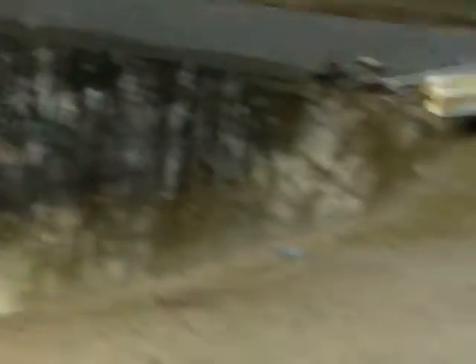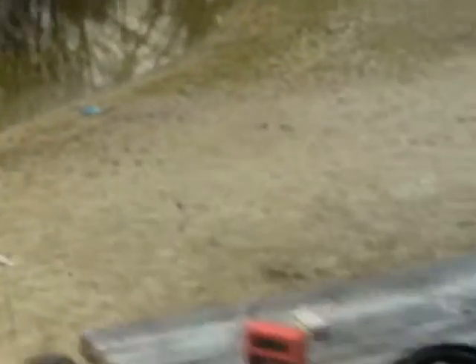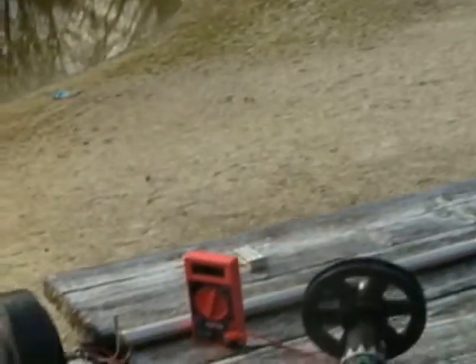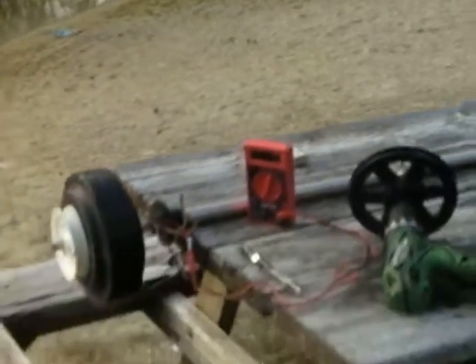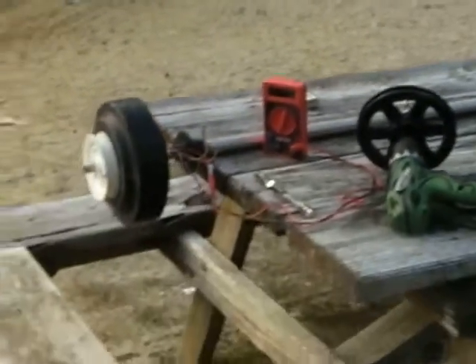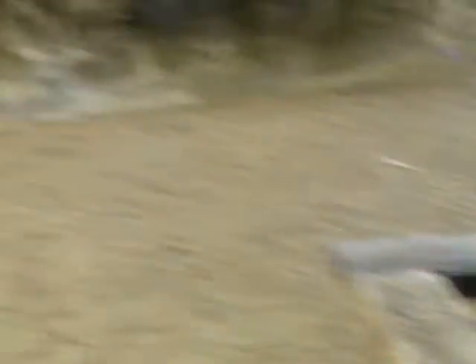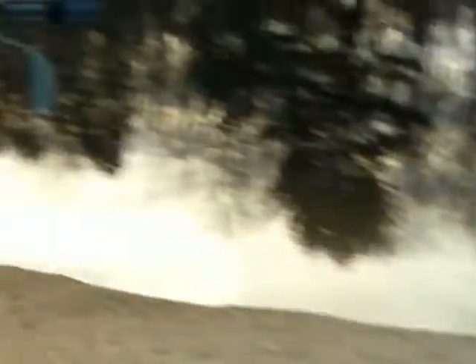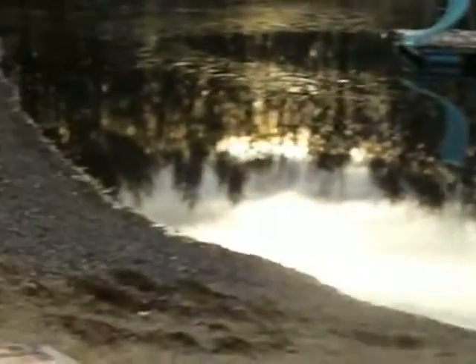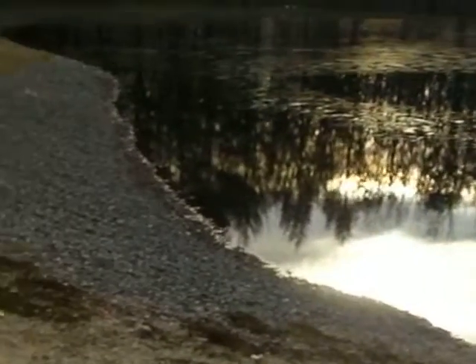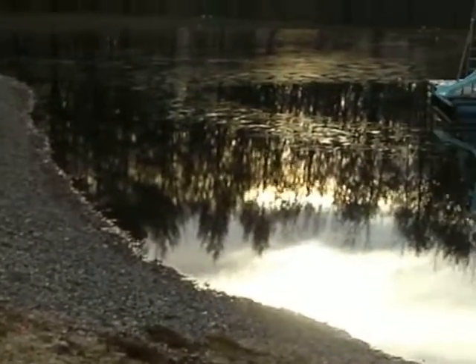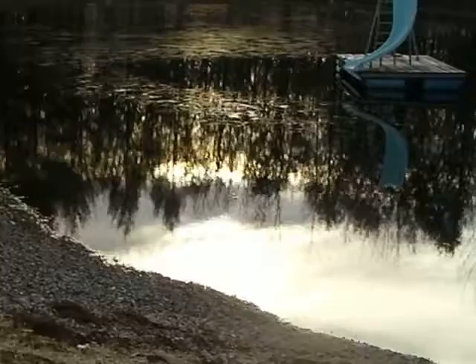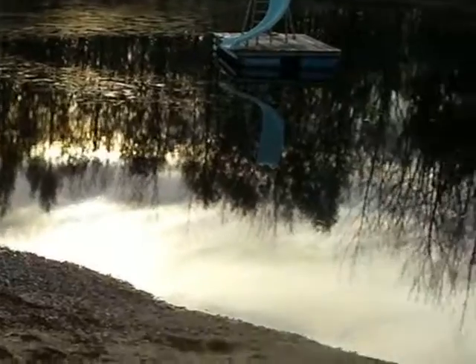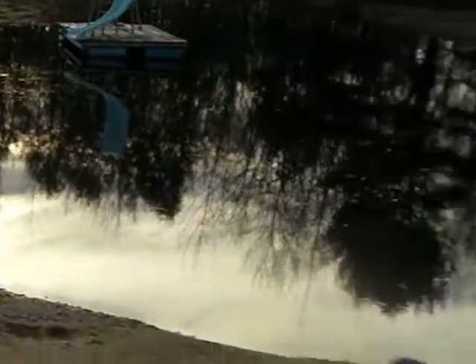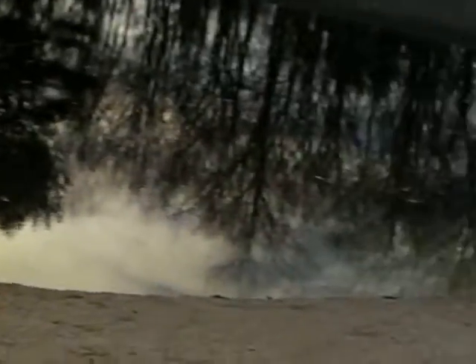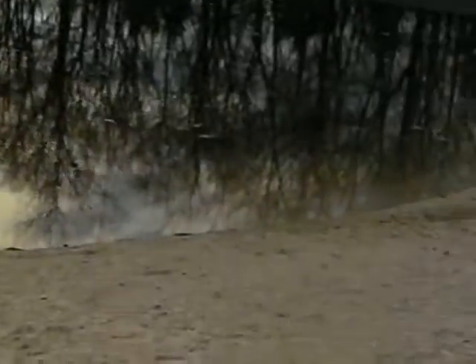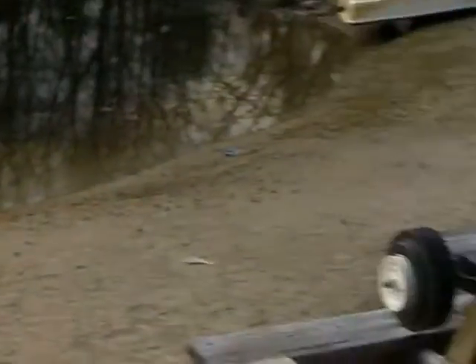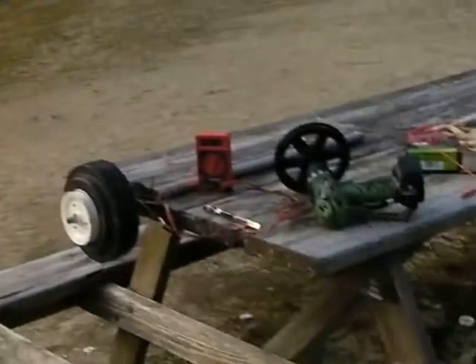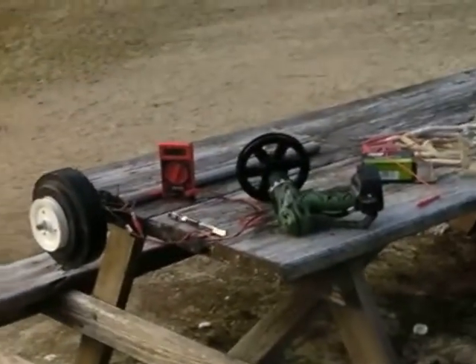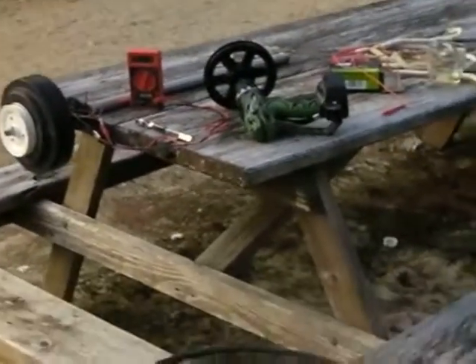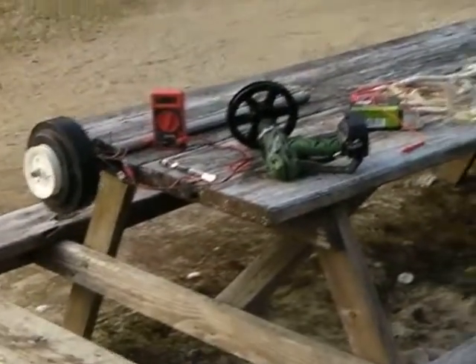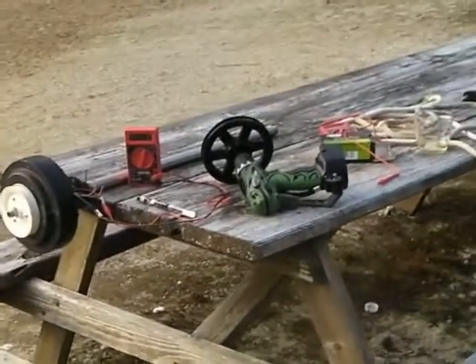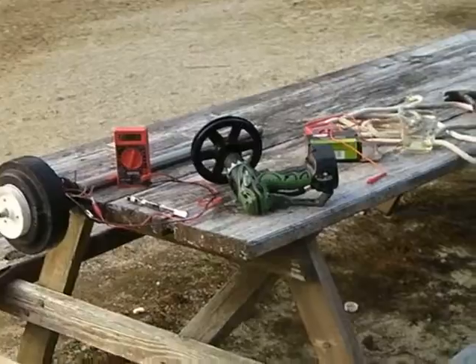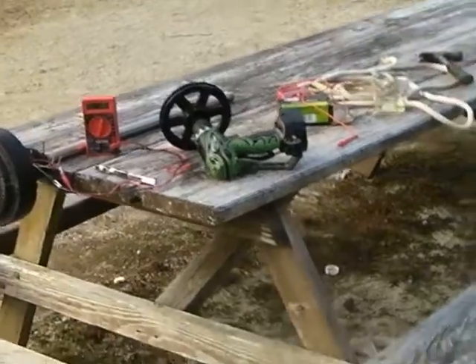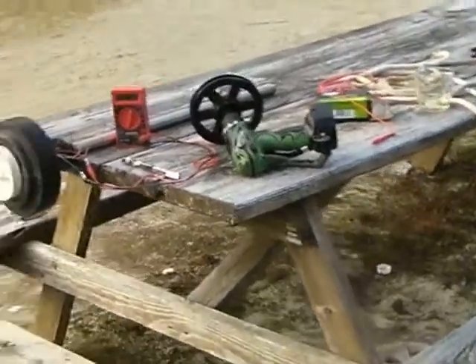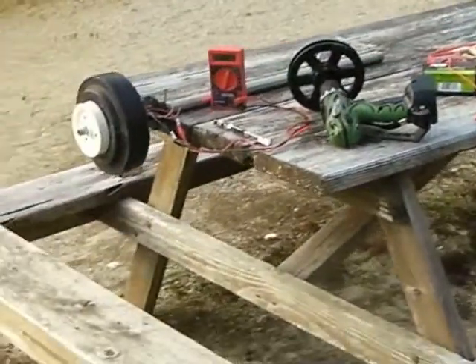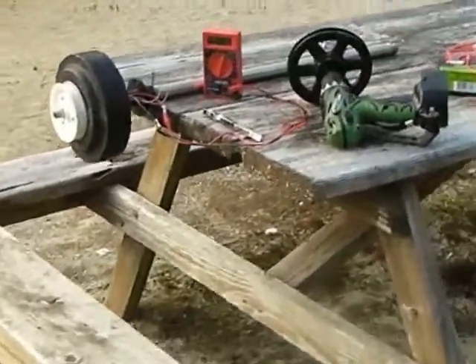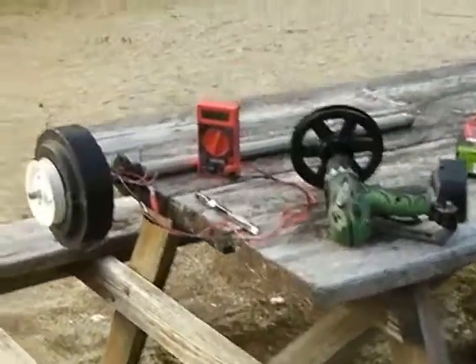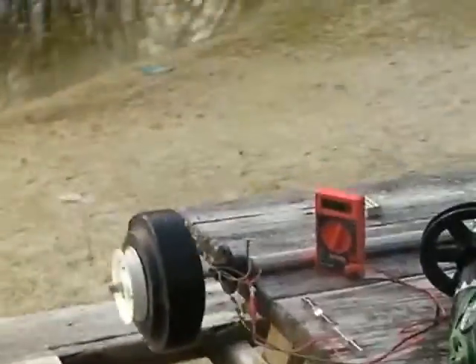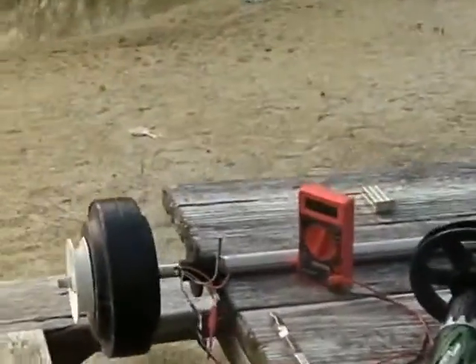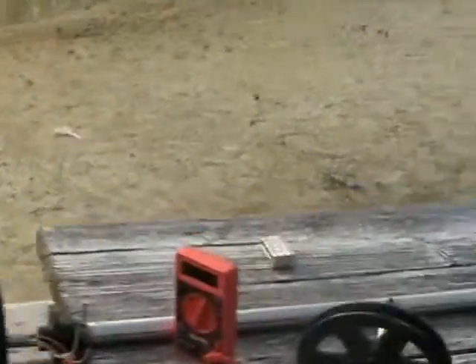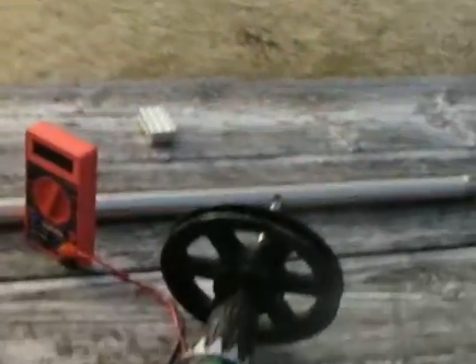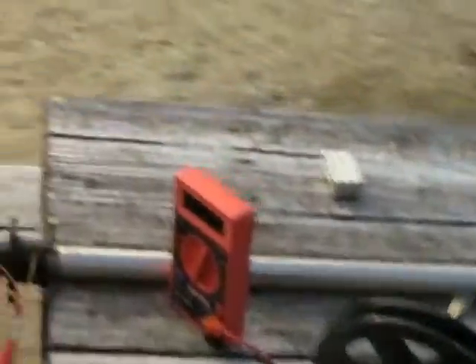So today I'm going to do a little experiment. You can see there's ice on the pond, so my generating has pretty much stopped. It was like 15 degrees the other night. So here's what I'm going to do. I've got the PMA nailed down to the picnic table here.